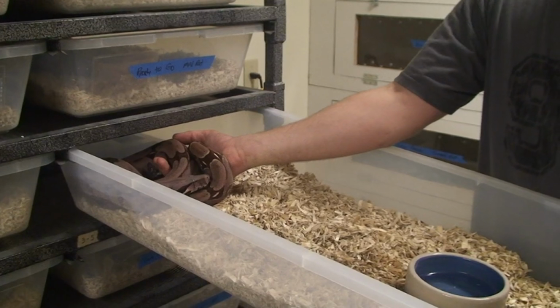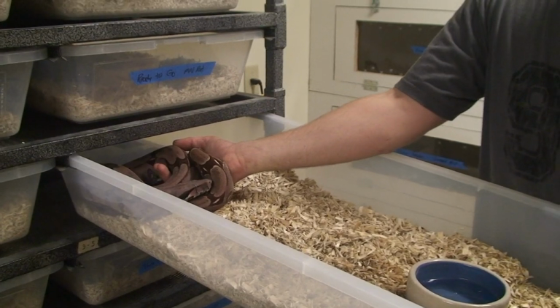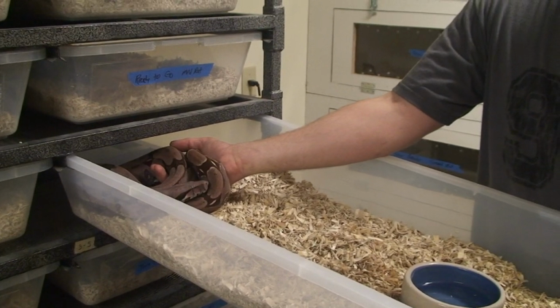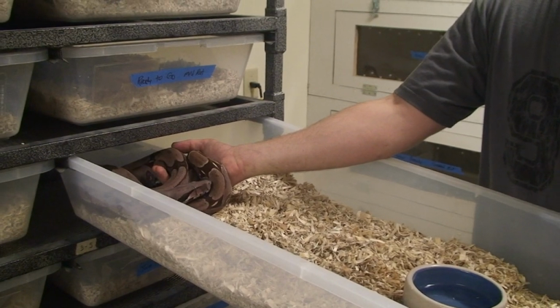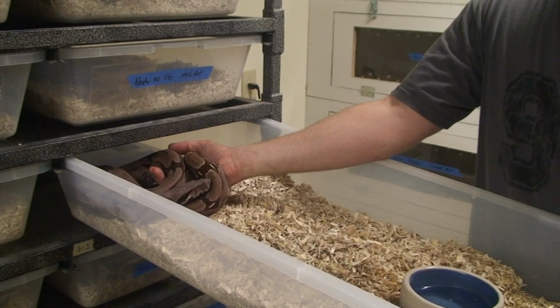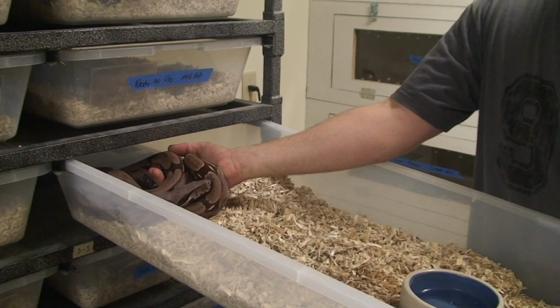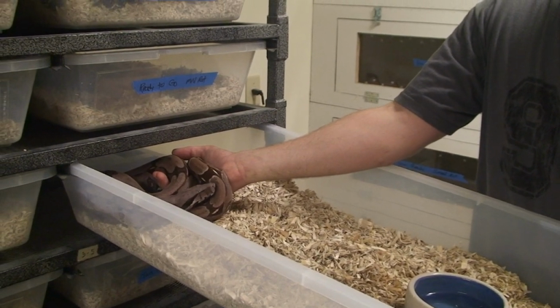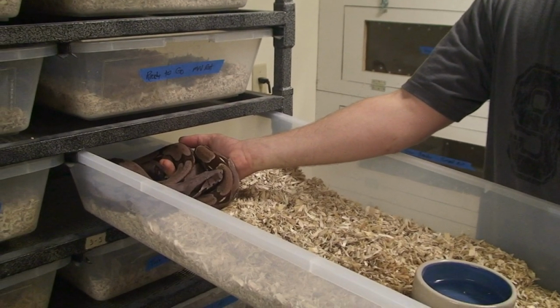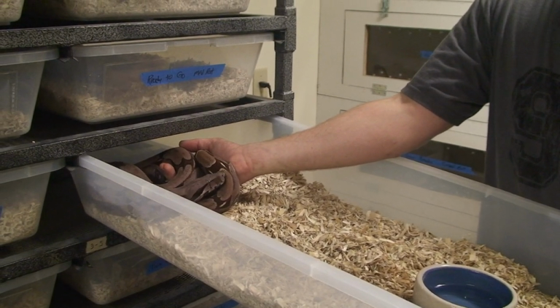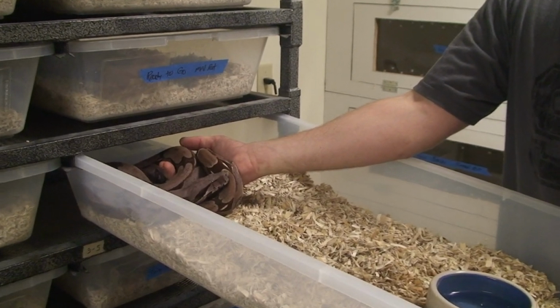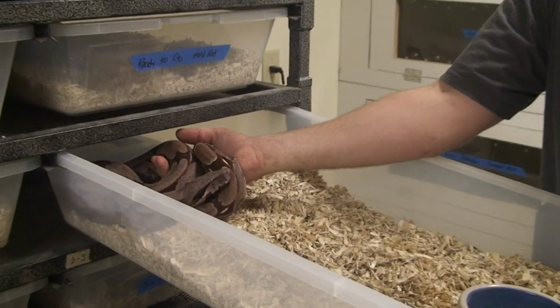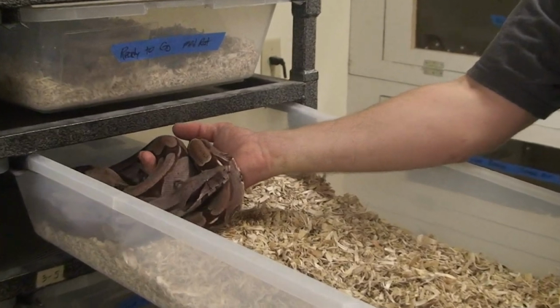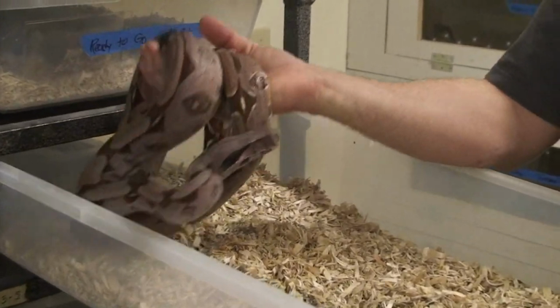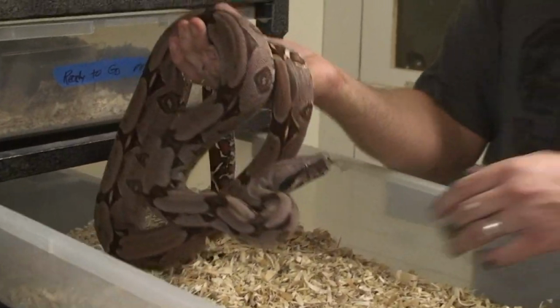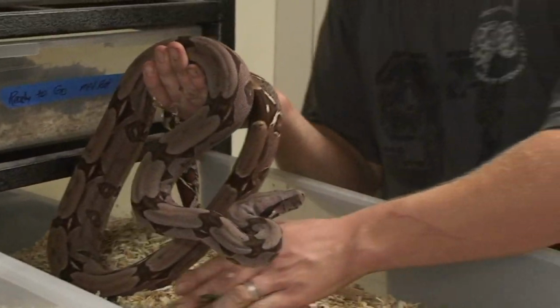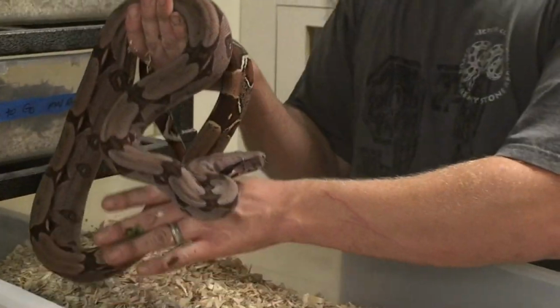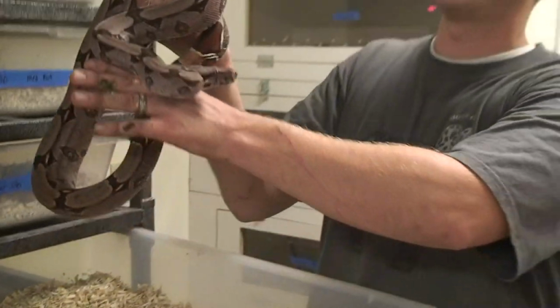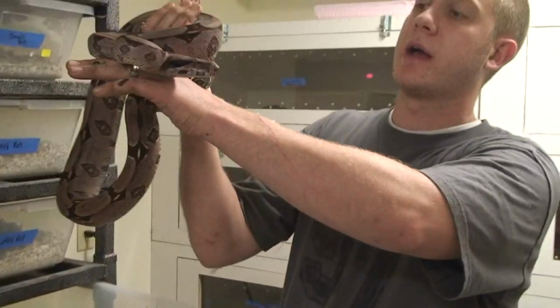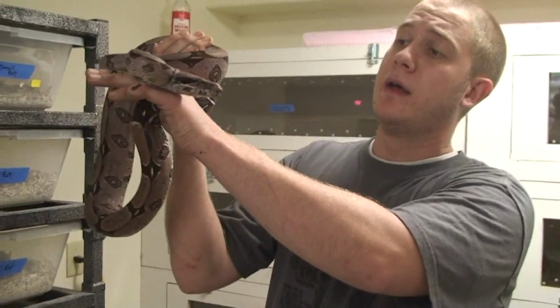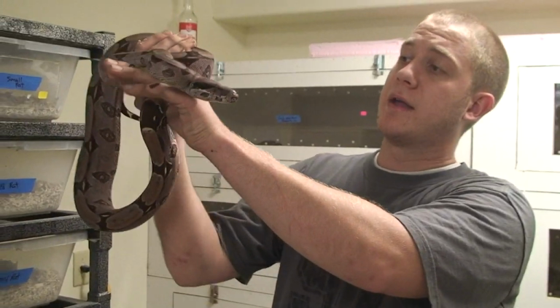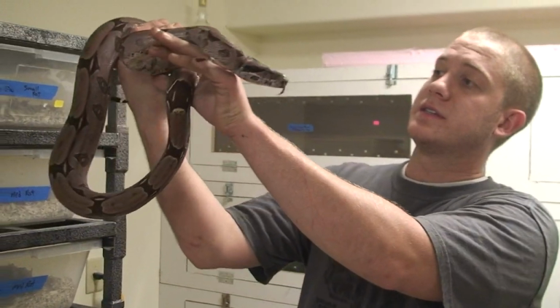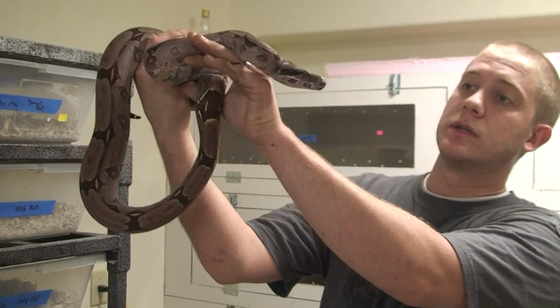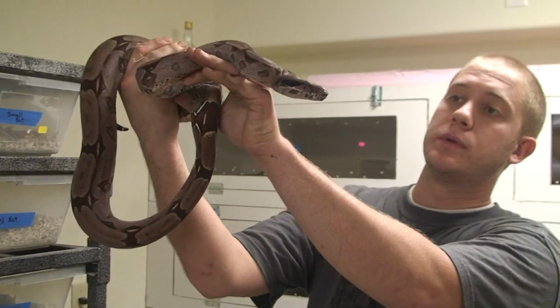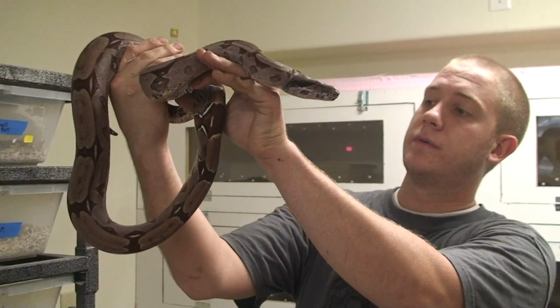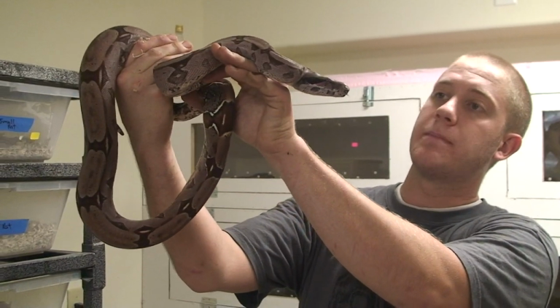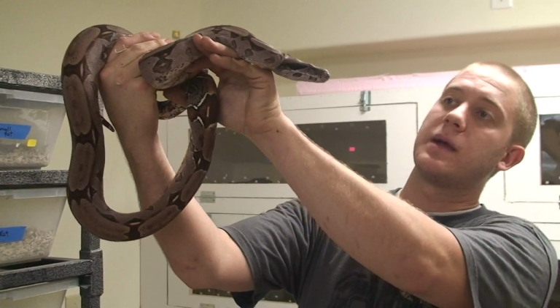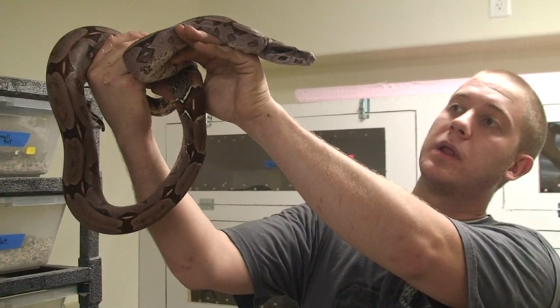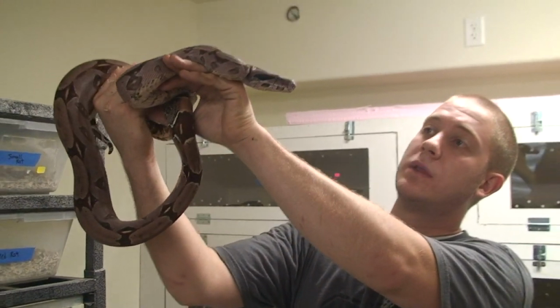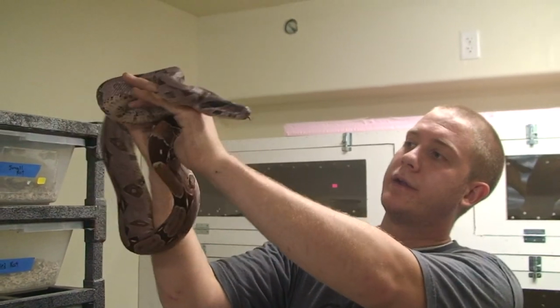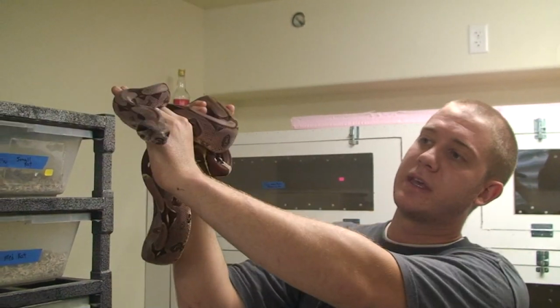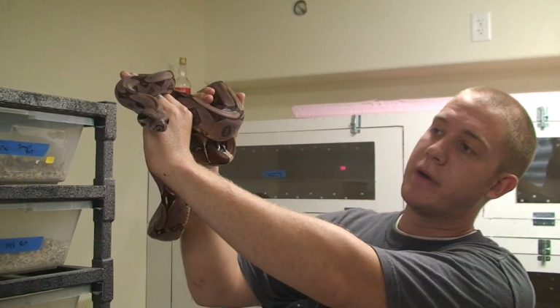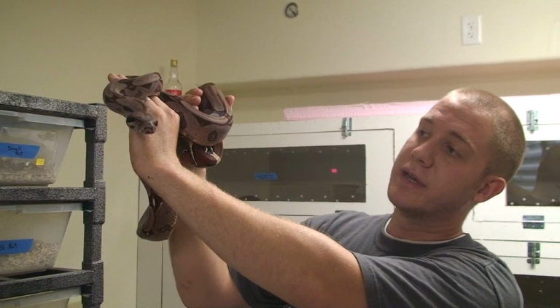Okay, here we are in our boa constrictor constrictor room. These are long term imports that we bring in directly from Guyana. And this is an absolutely beautiful high pink, high purple animal. I don't think they get much better than this.